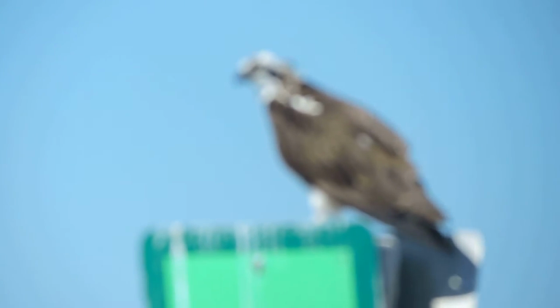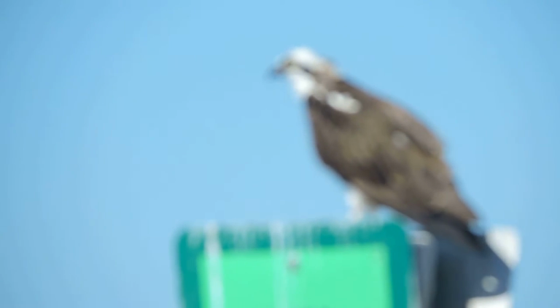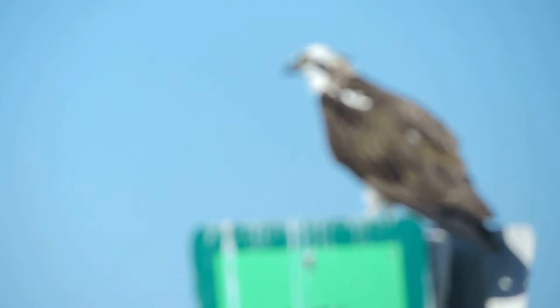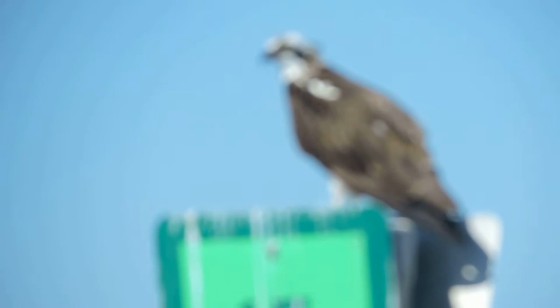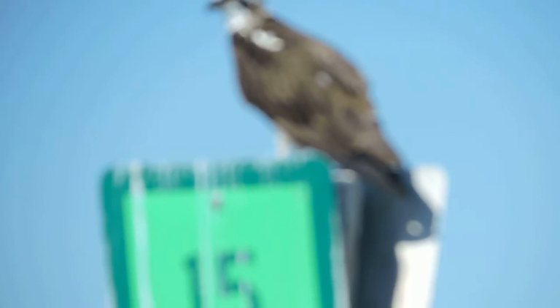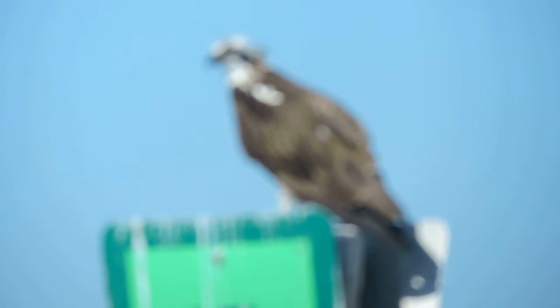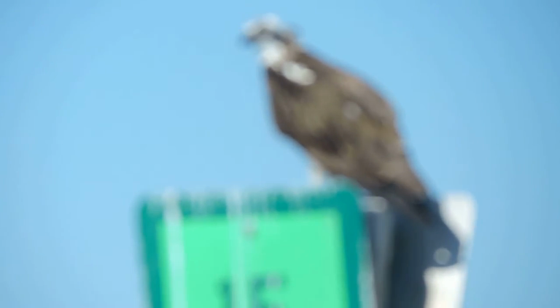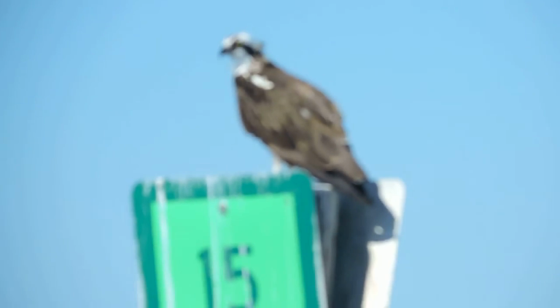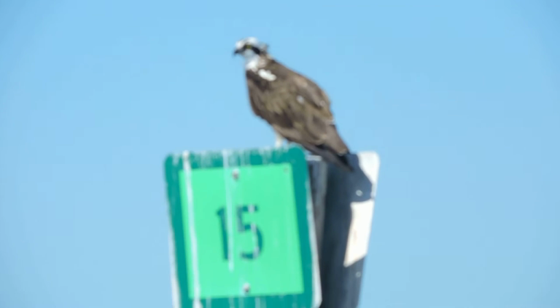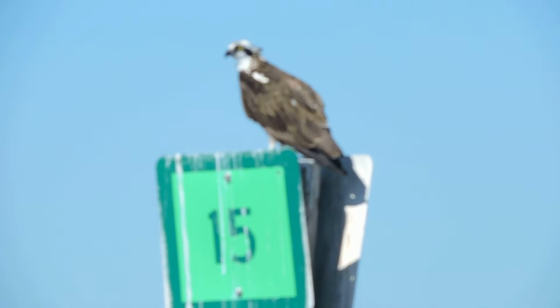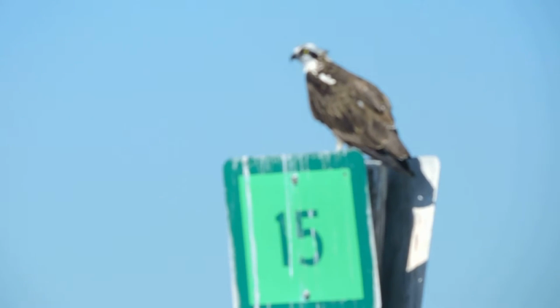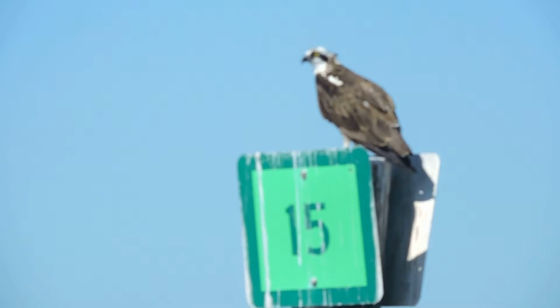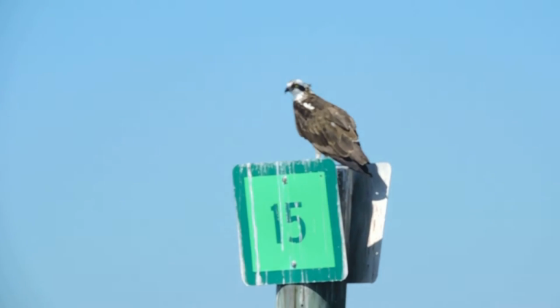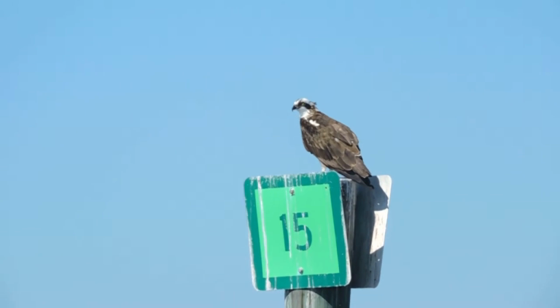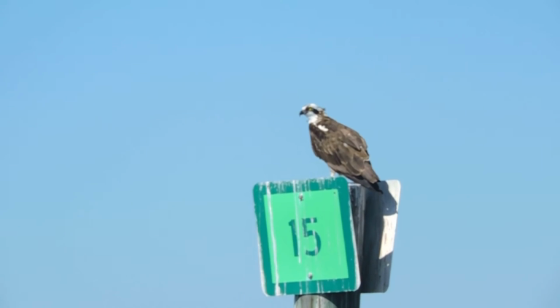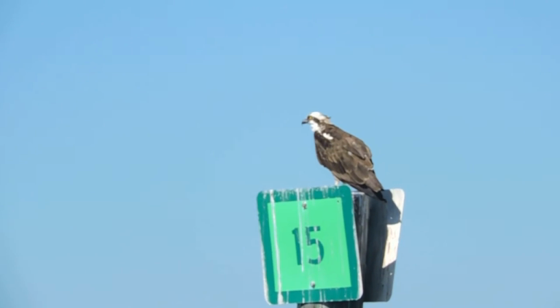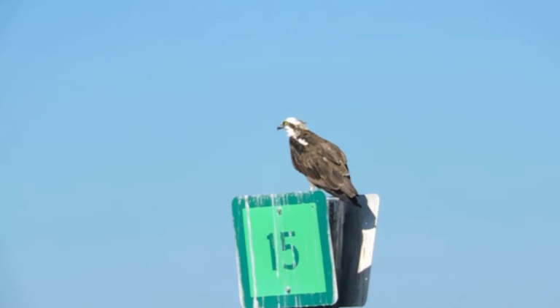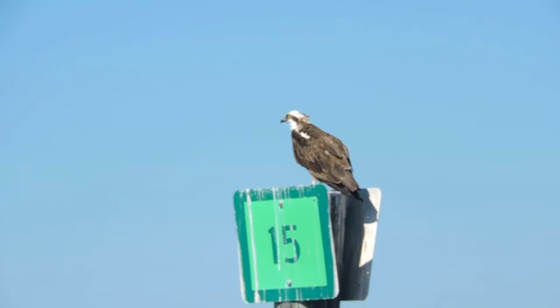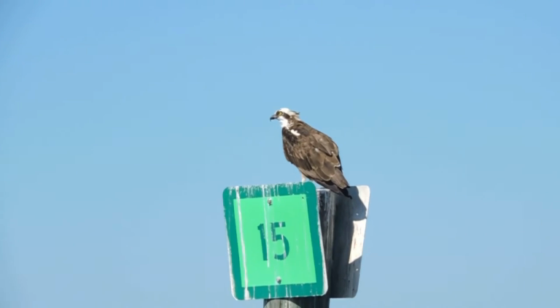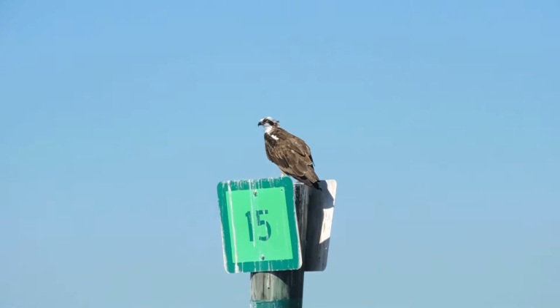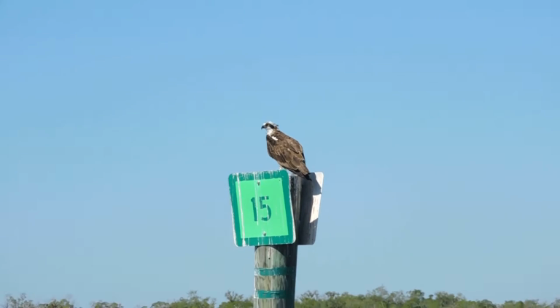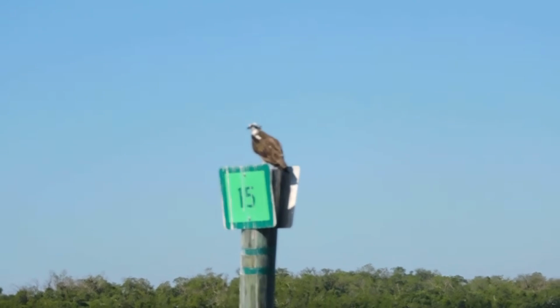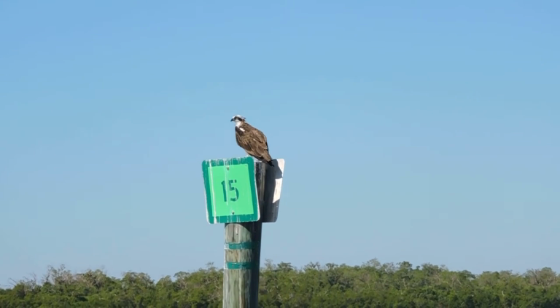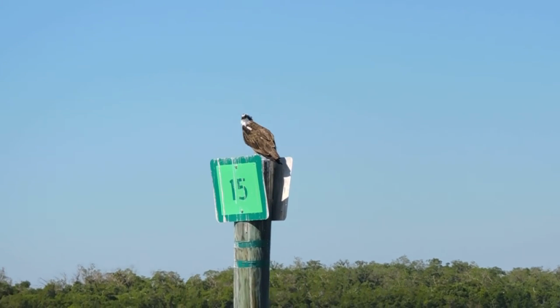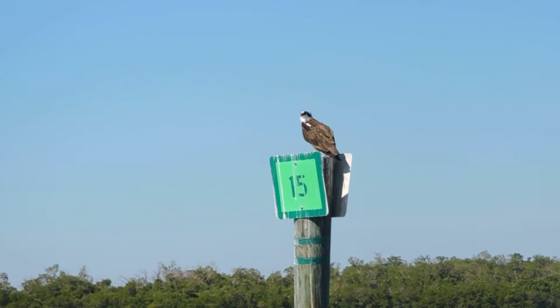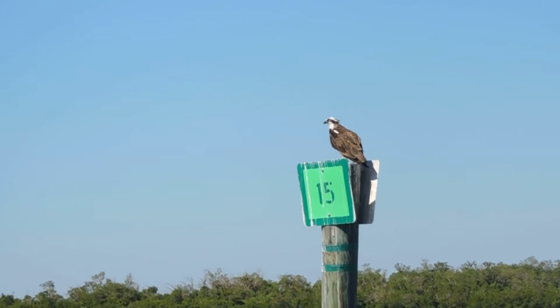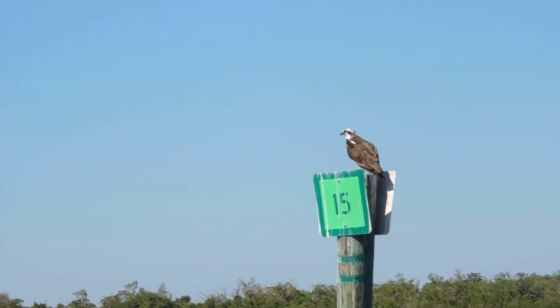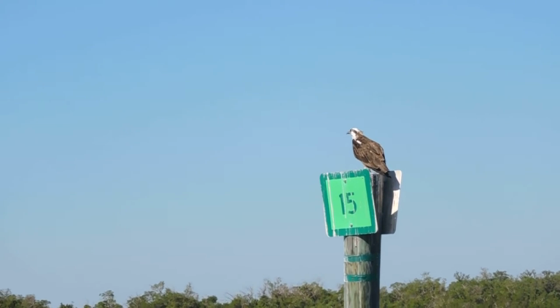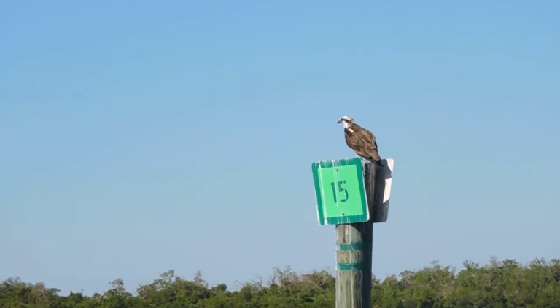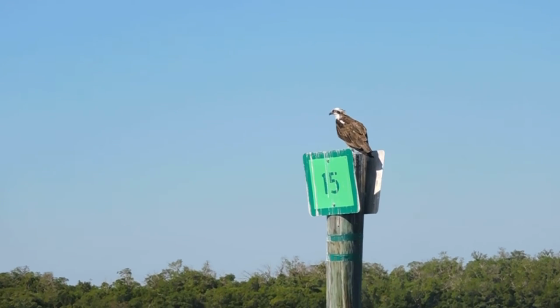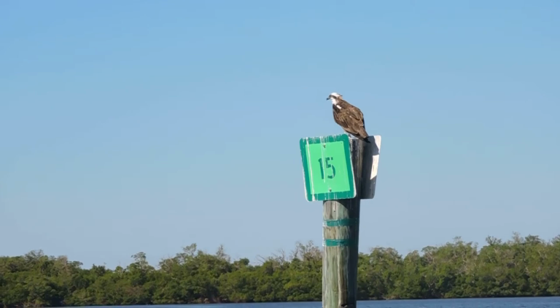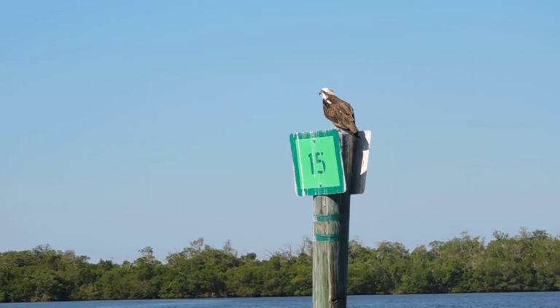You can see those talons, and he's a little antsy right now because we're kind of close. But that is your osprey, or fish hawk as we call them. Now you can see the black under its eyes and the brown, to reduce the glare.